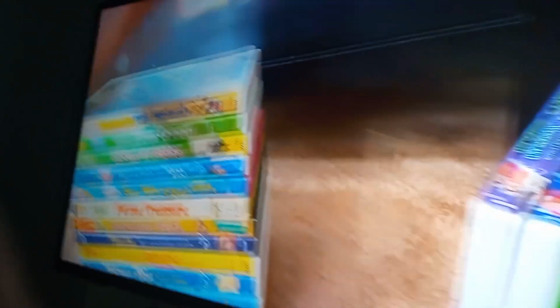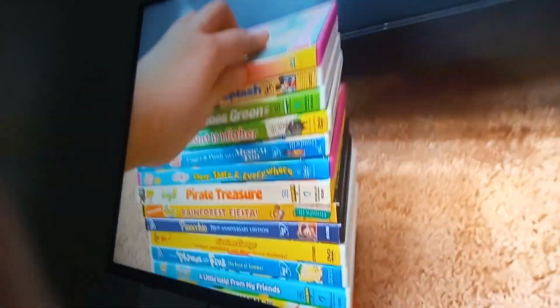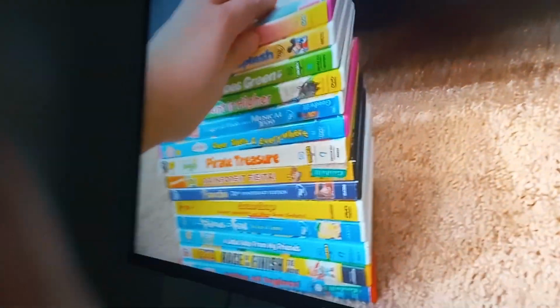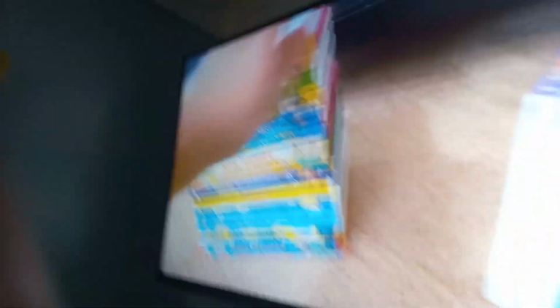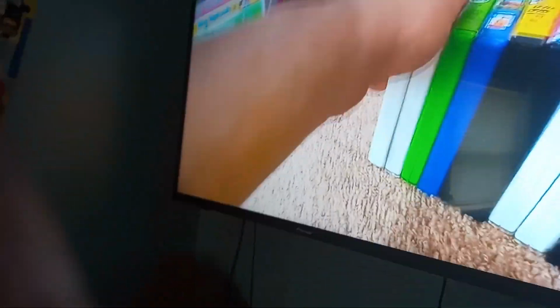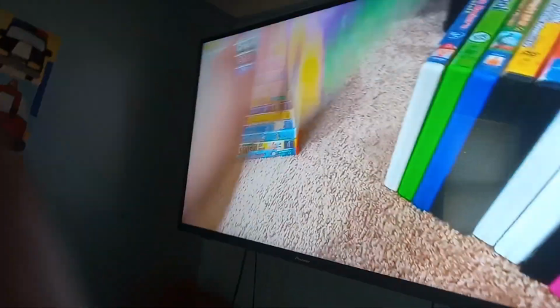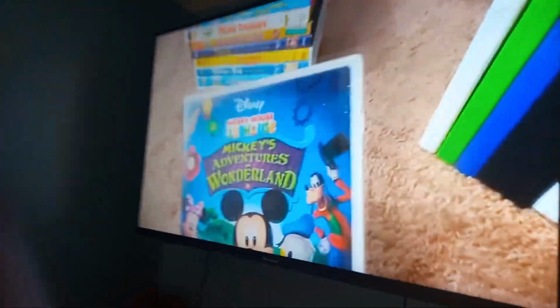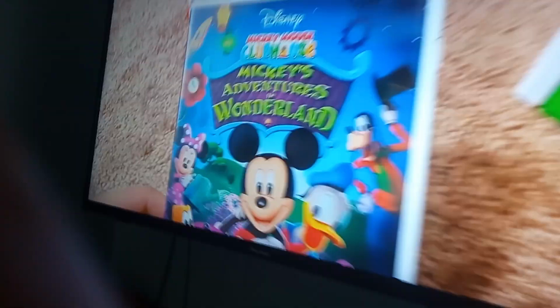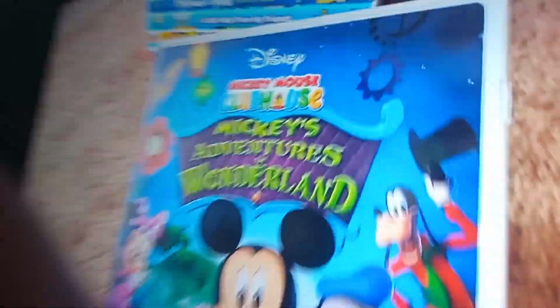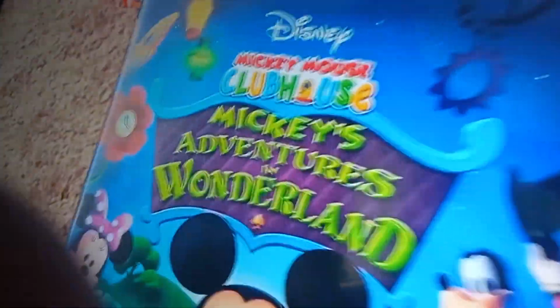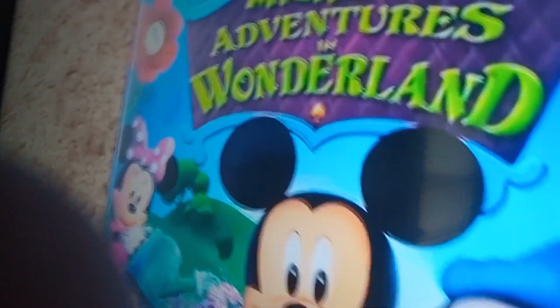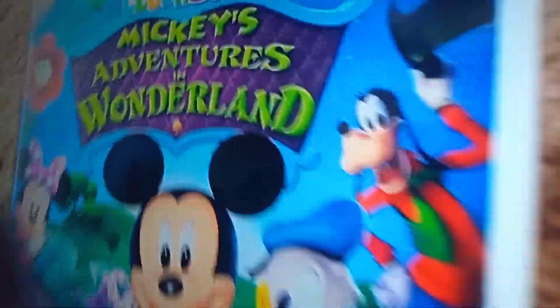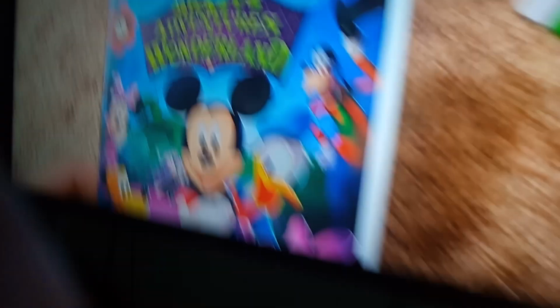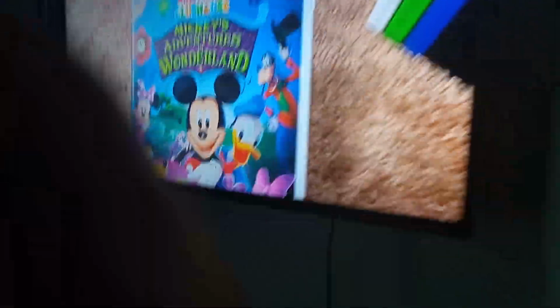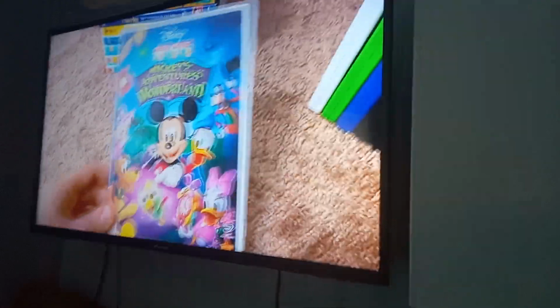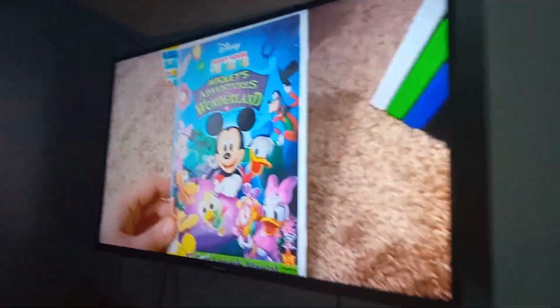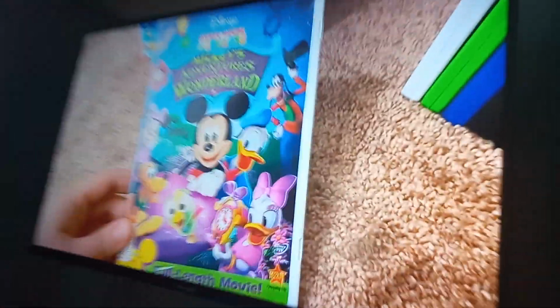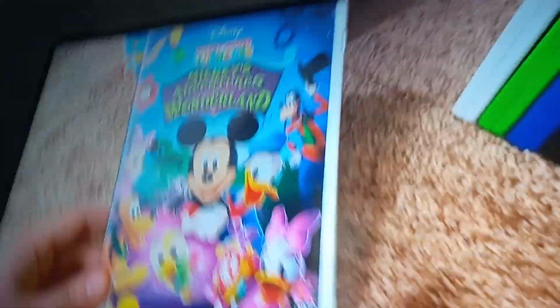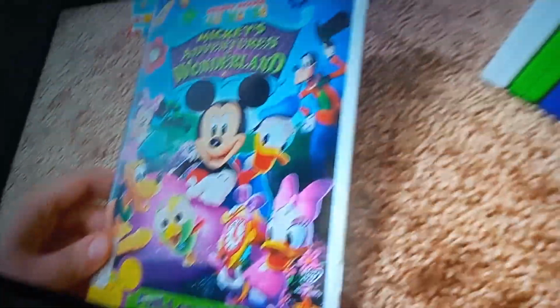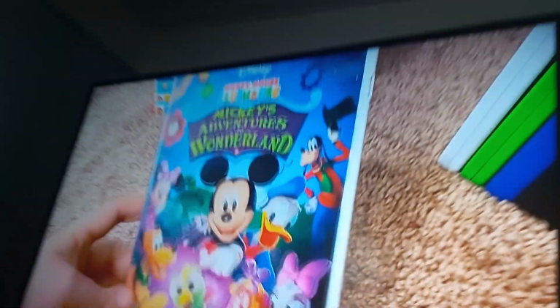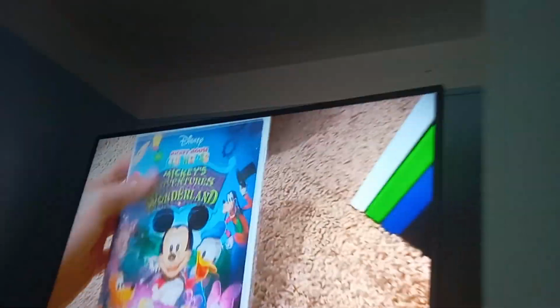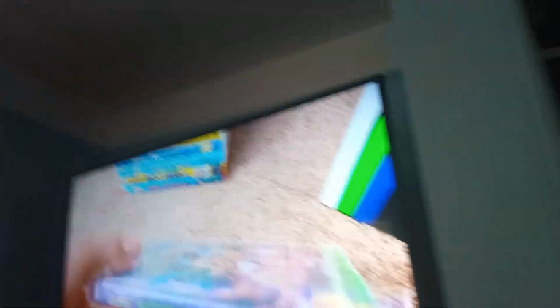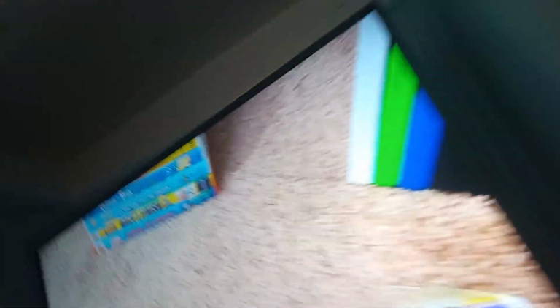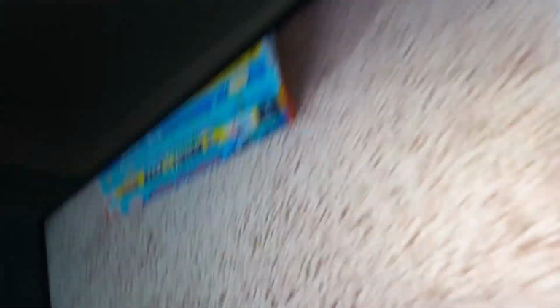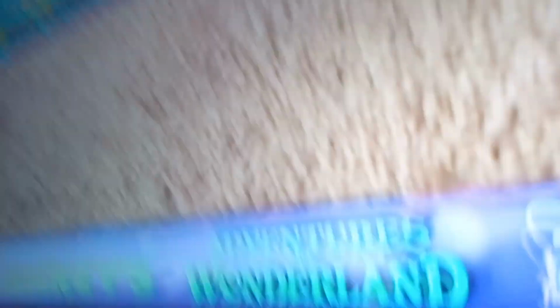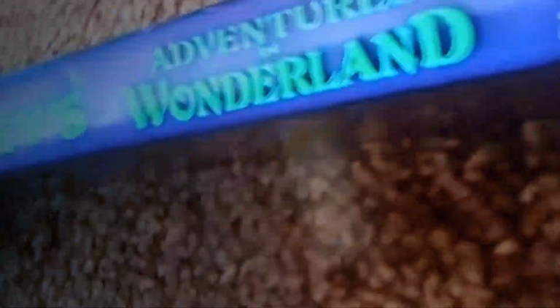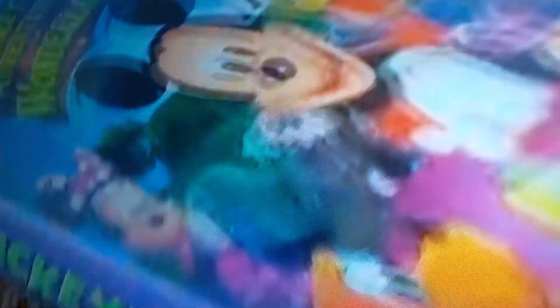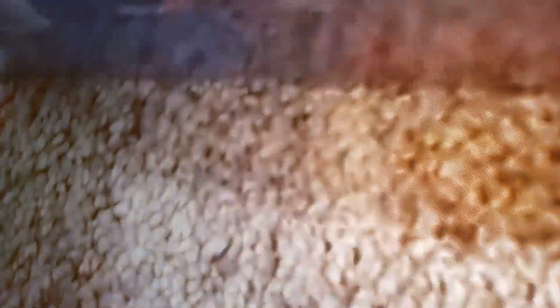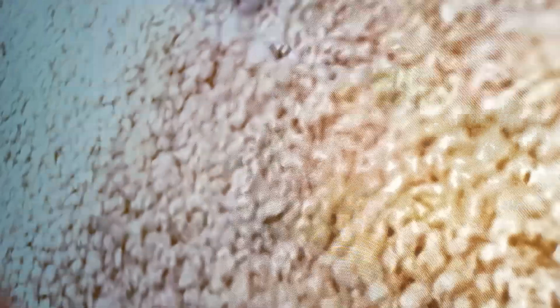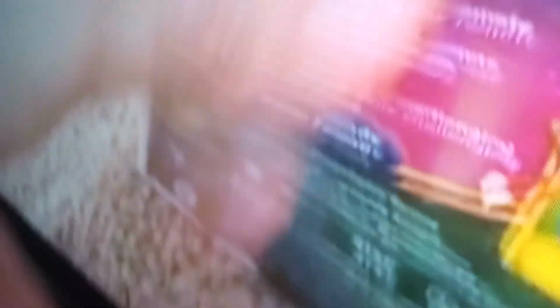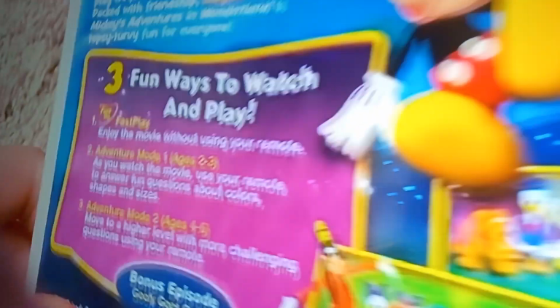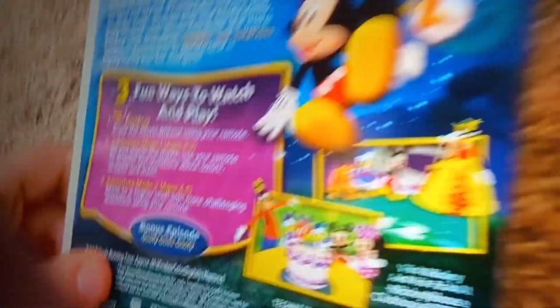Next up we've got Mickey Mouse Clubhouse Mickey's Adventures in Wonderland 2009 DVD. So here's the front. Spine. Mickey. The back.